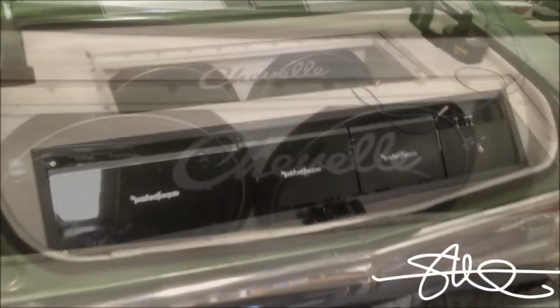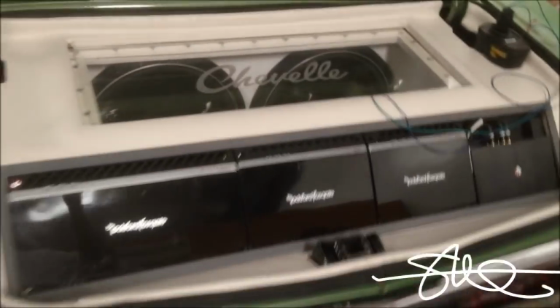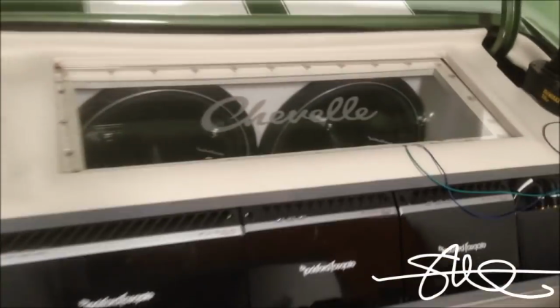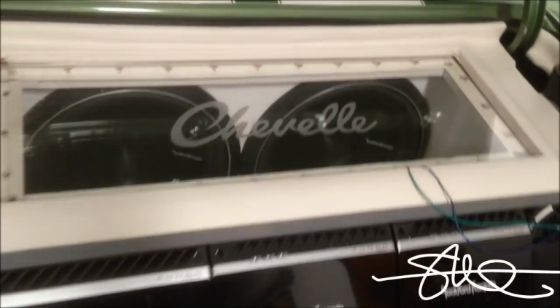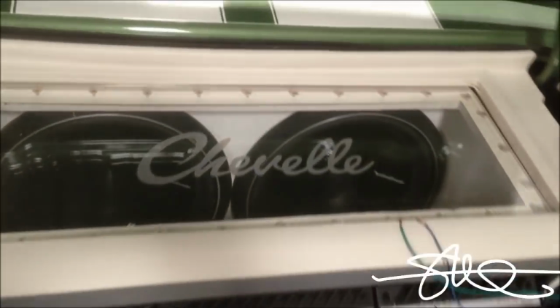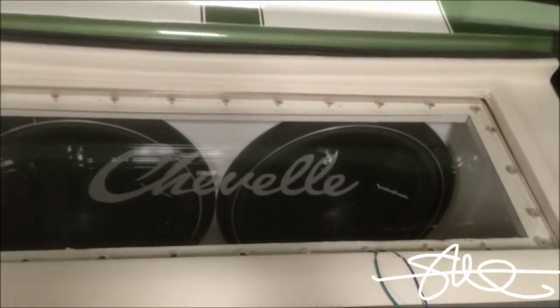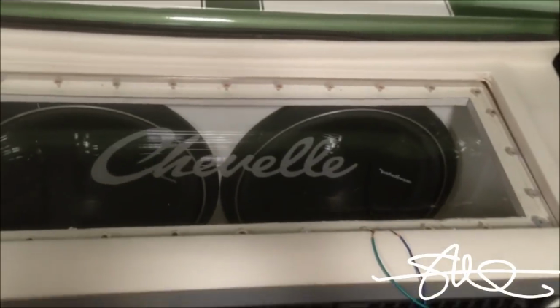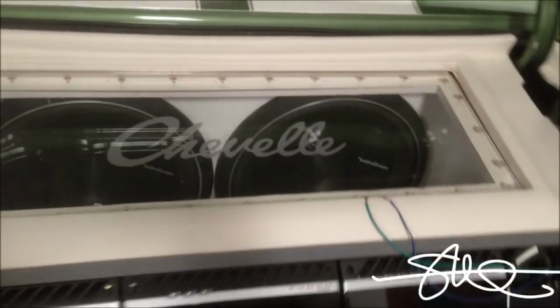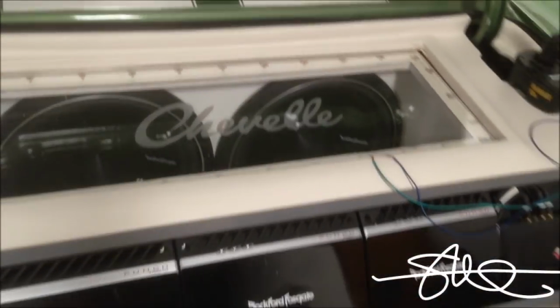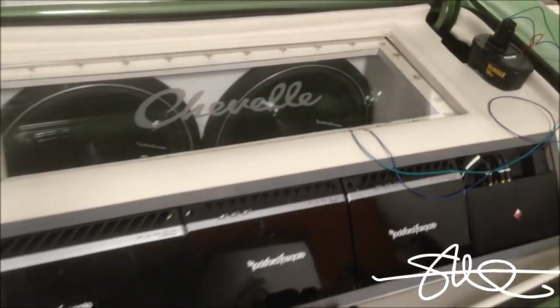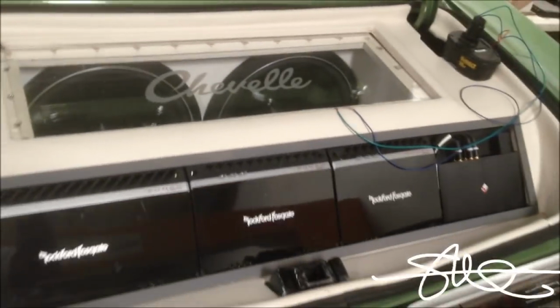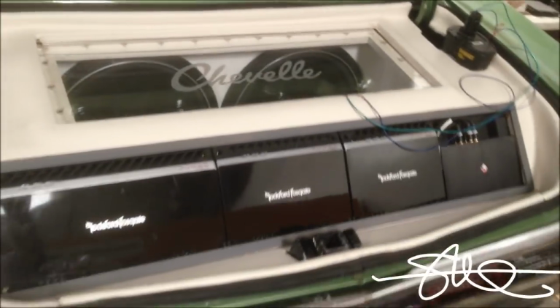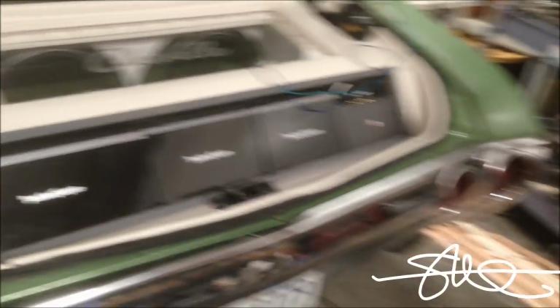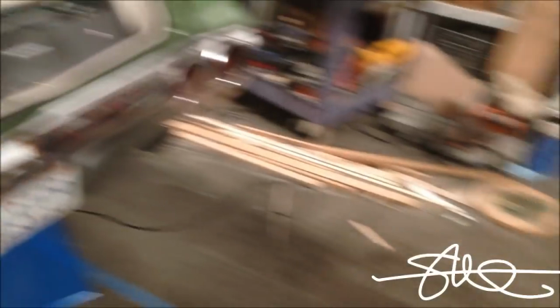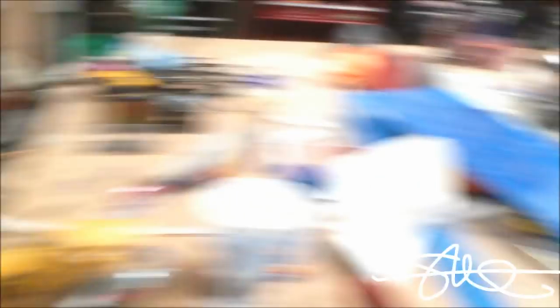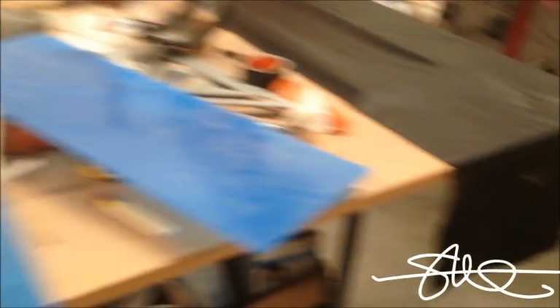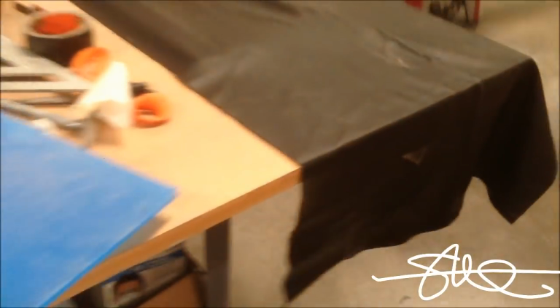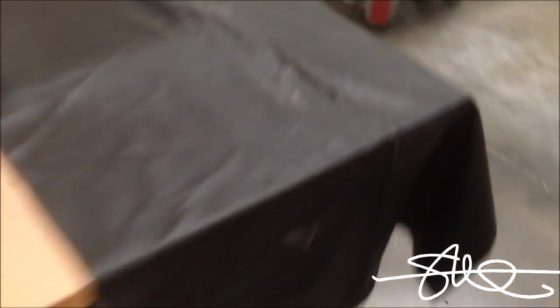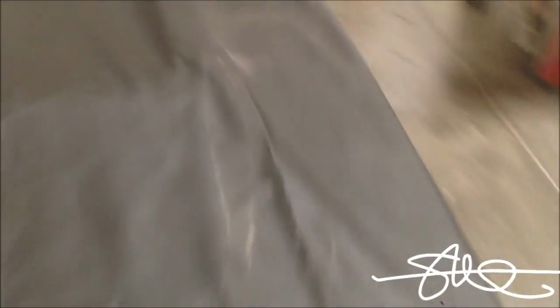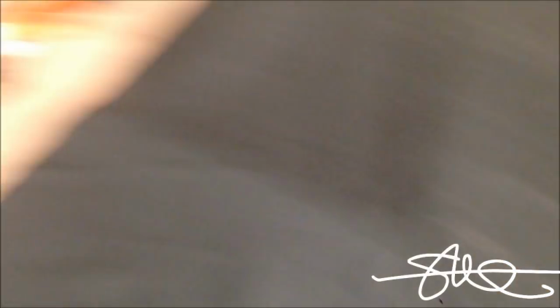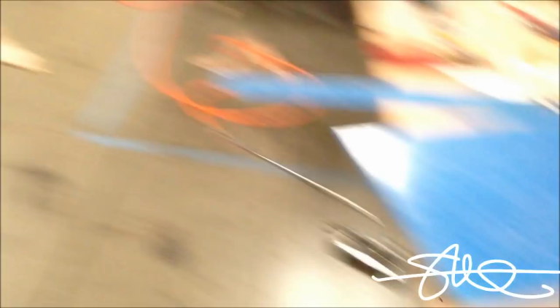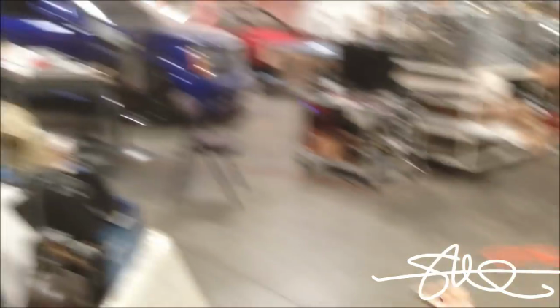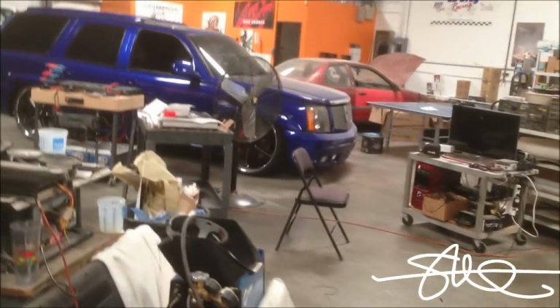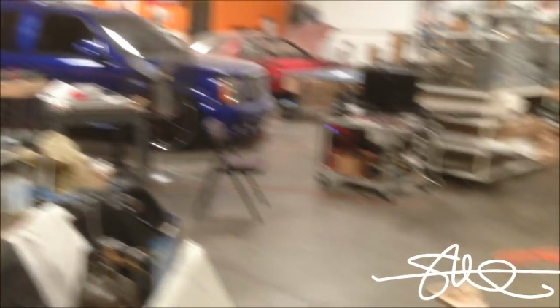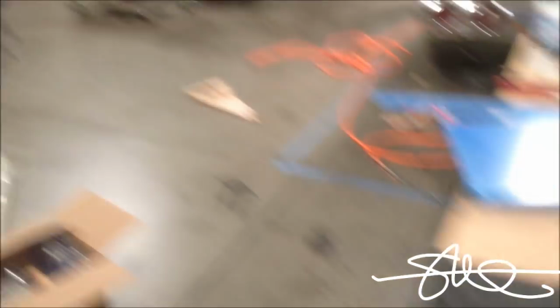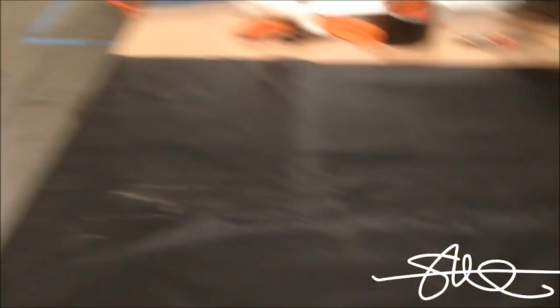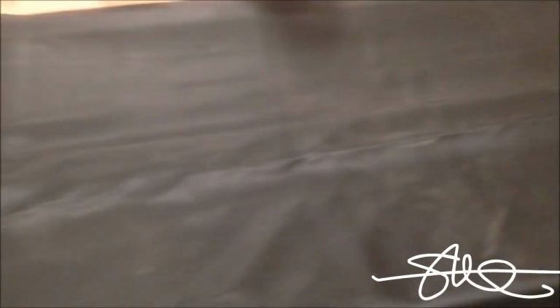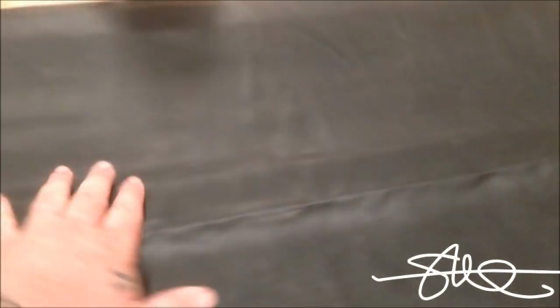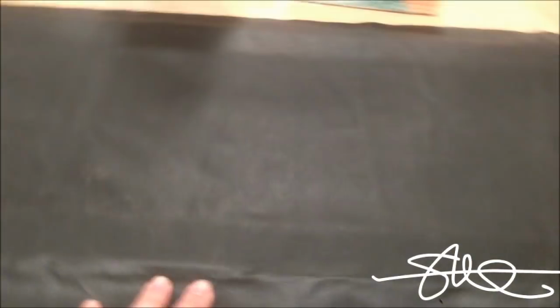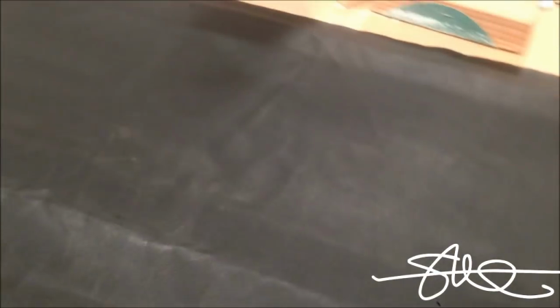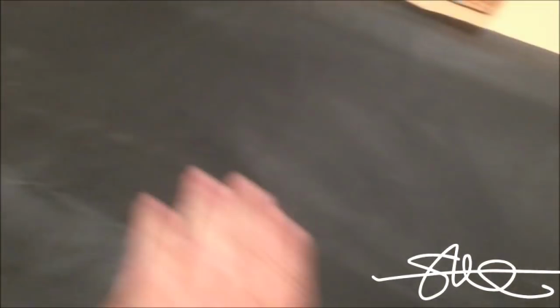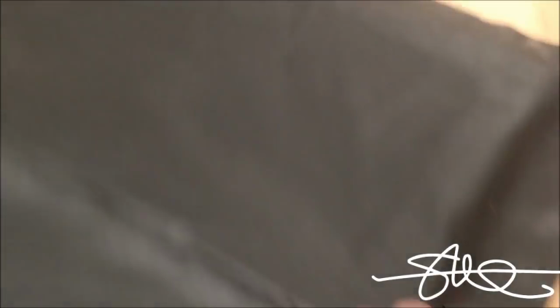Alright, that is done. Time to clean out some of this trim that goes around the plexiglass. I got some high-grade vinyl that I used on Chicken's Caddy a while ago — got some scraps left over that will work perfect on this.